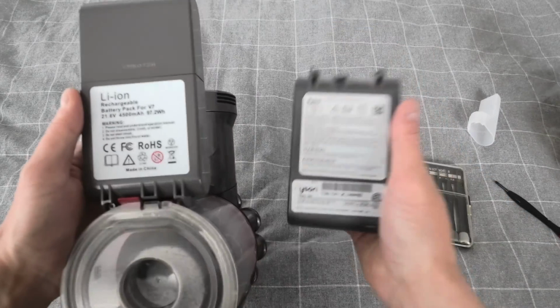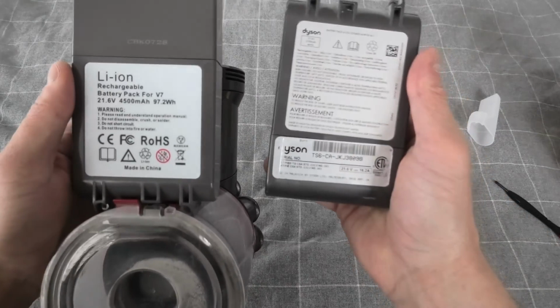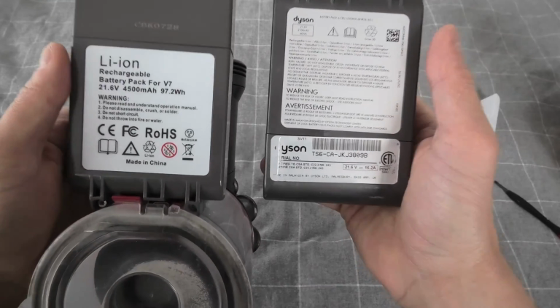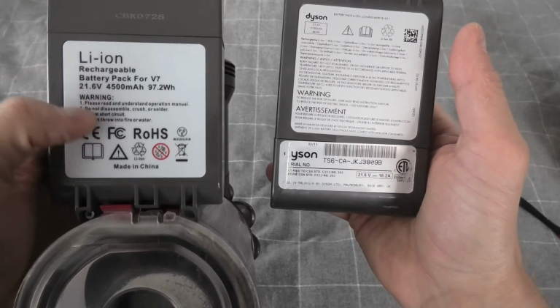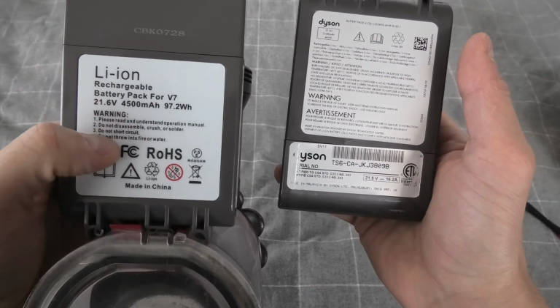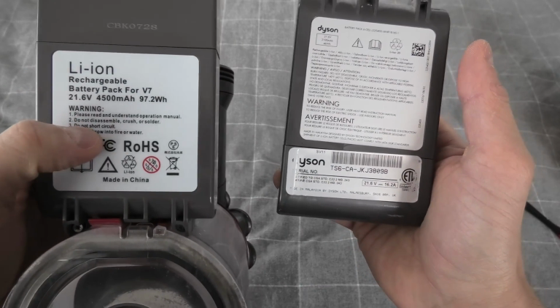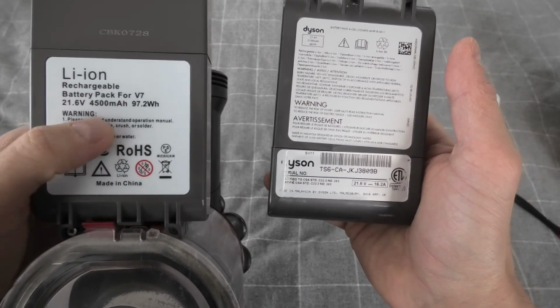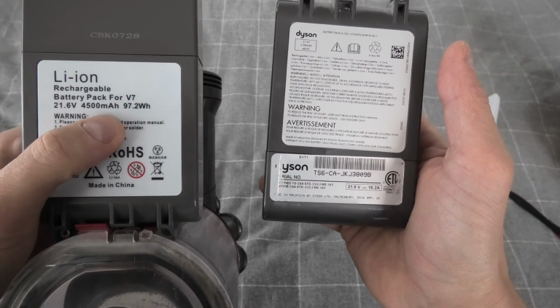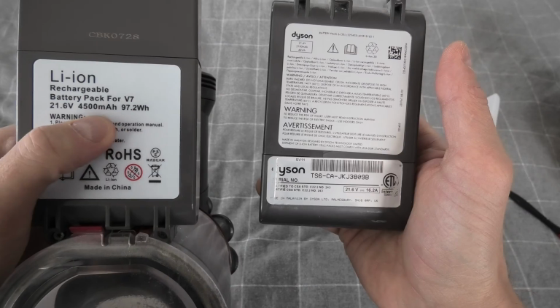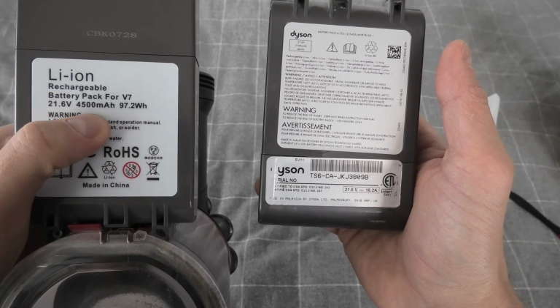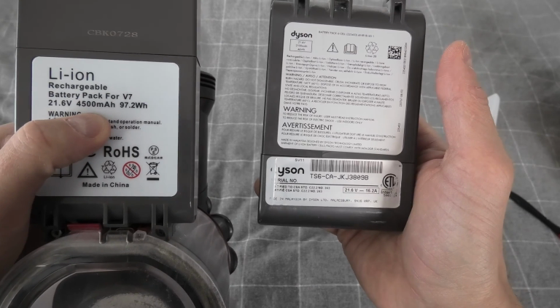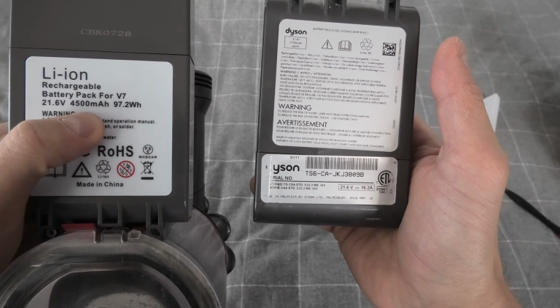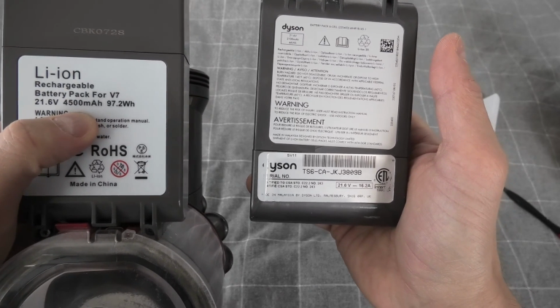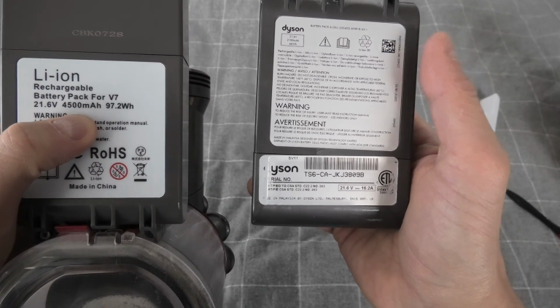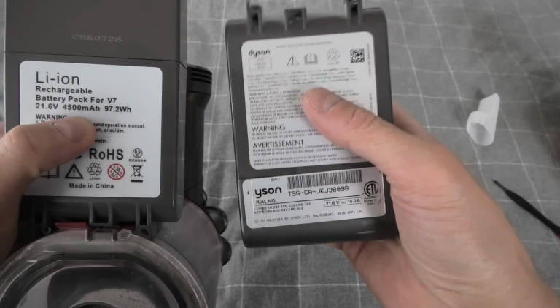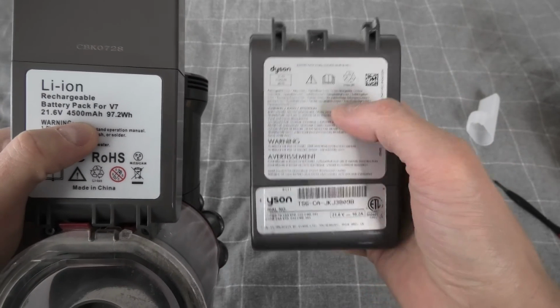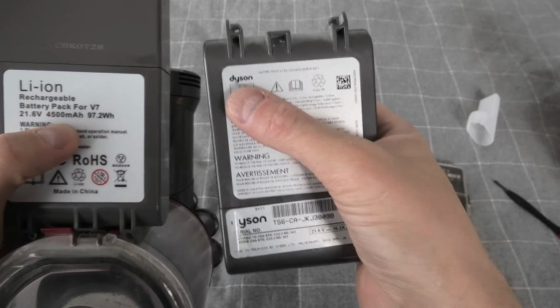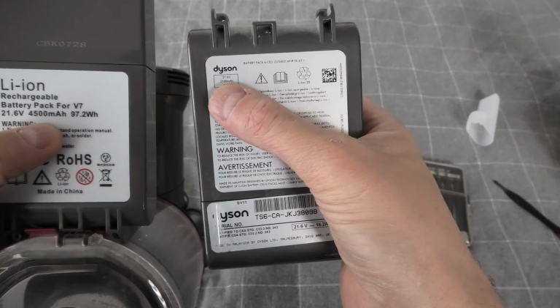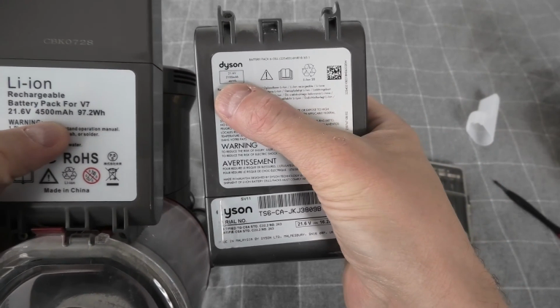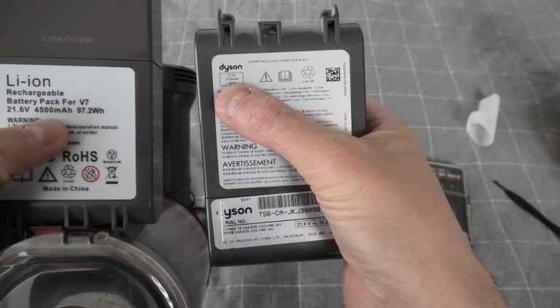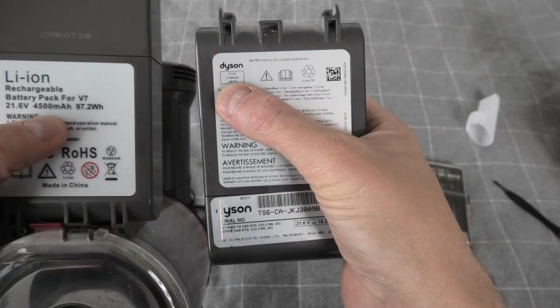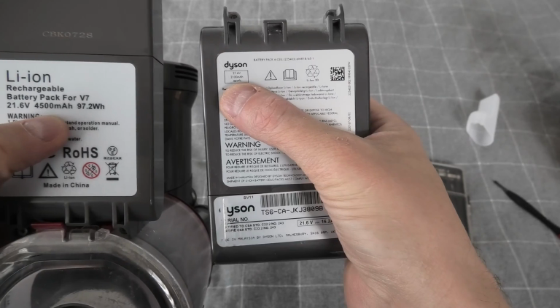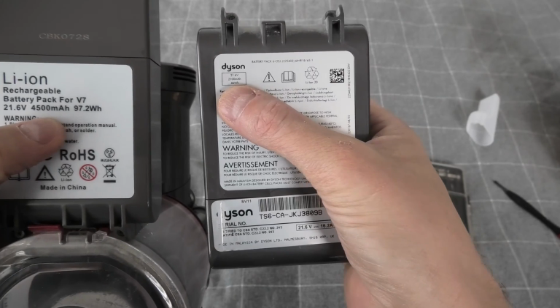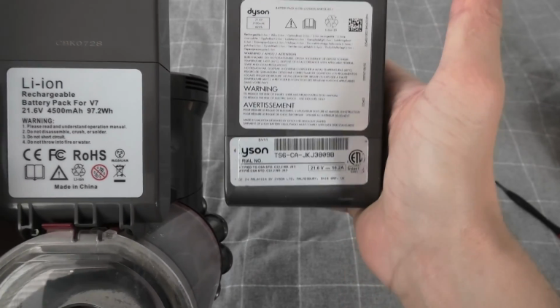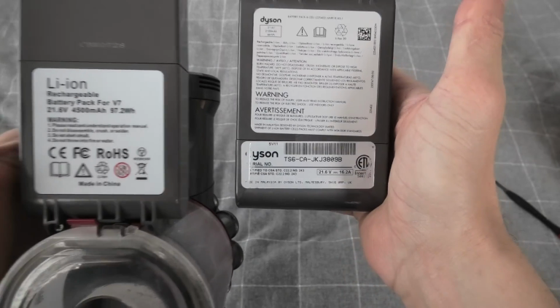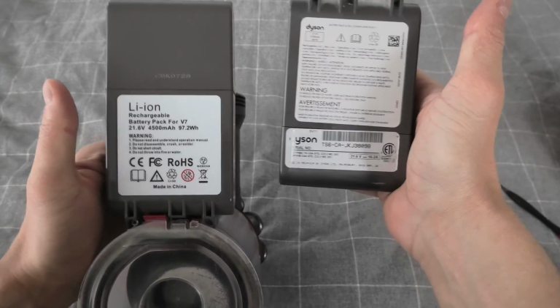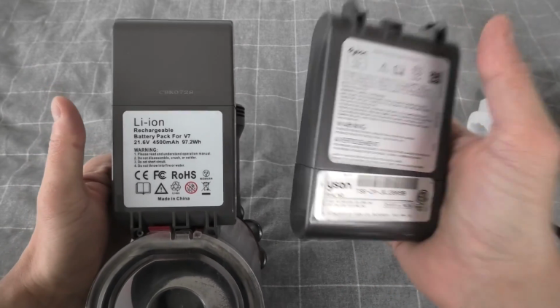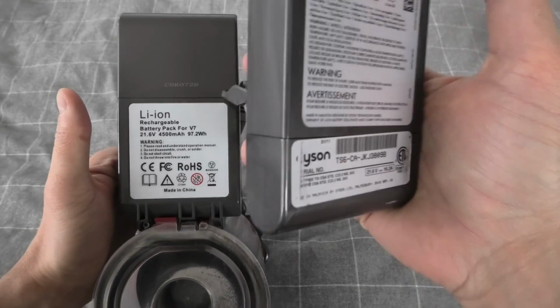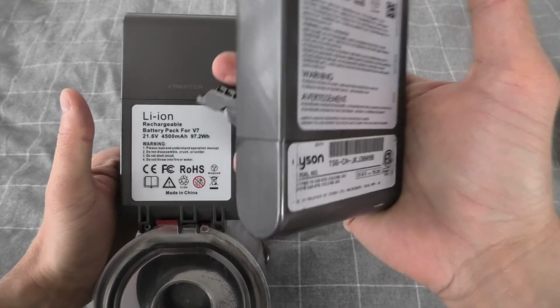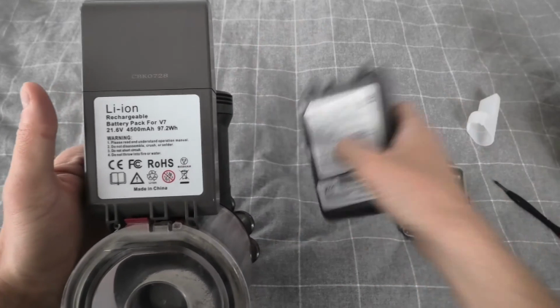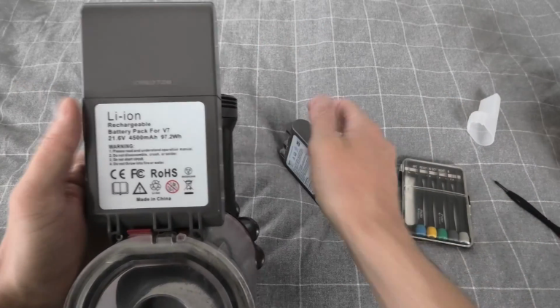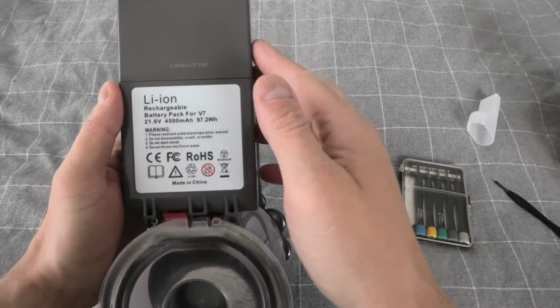By the way, the new battery has a larger capacity. It says here 45 mAh, opposed to 21 mAh in our original battery, so this battery will last longer.